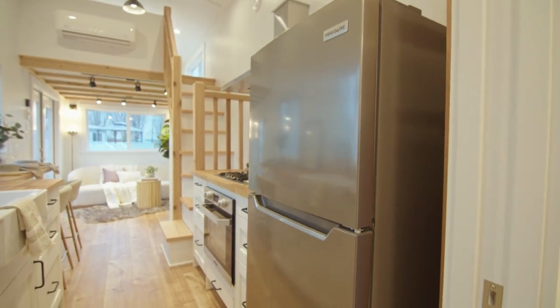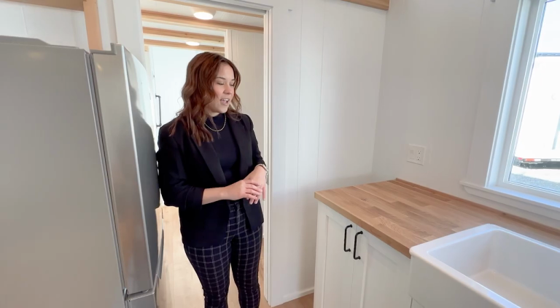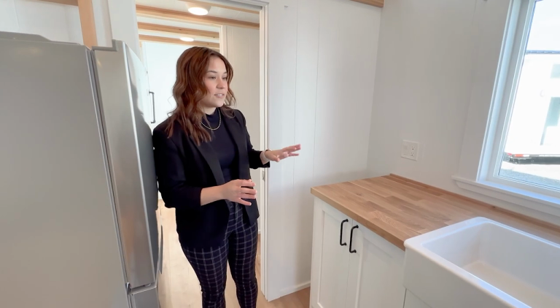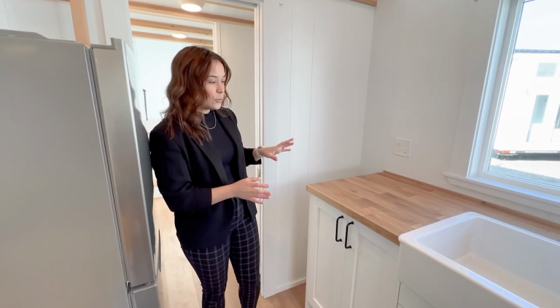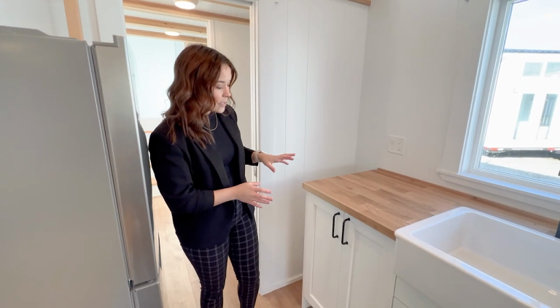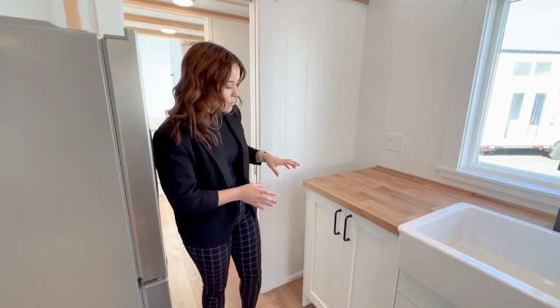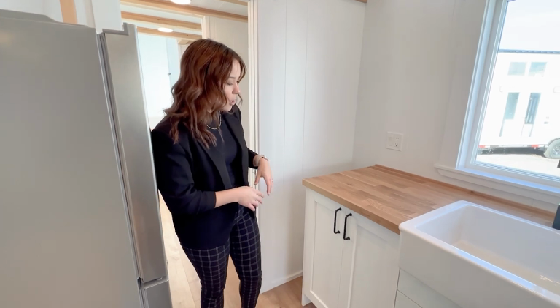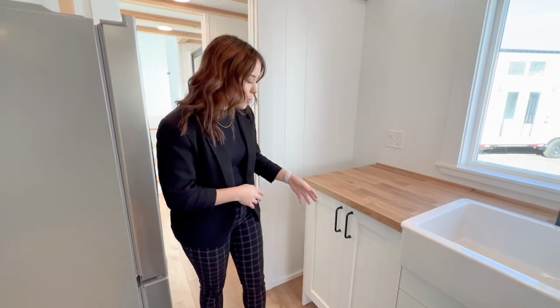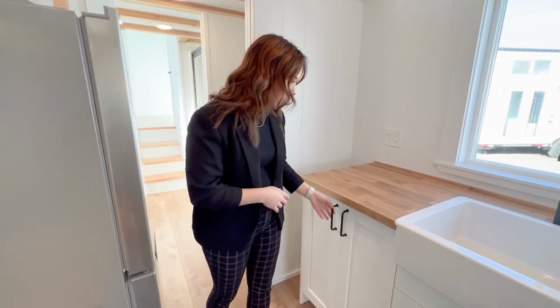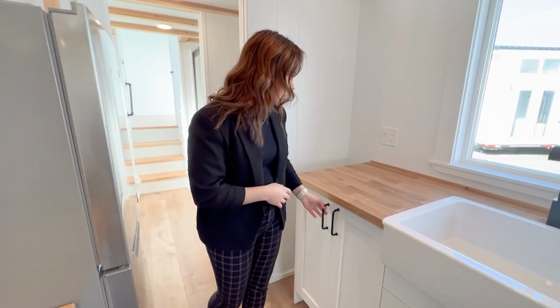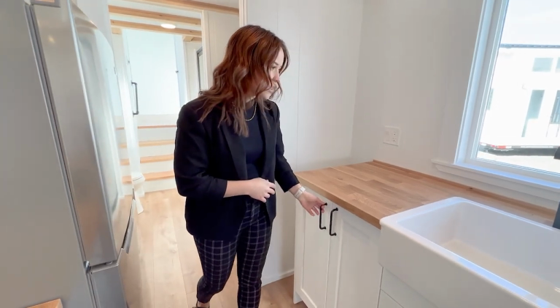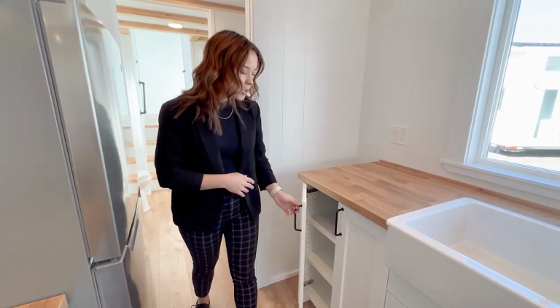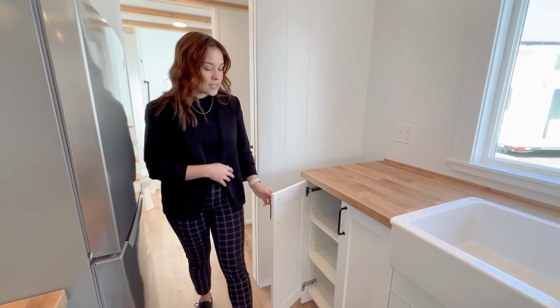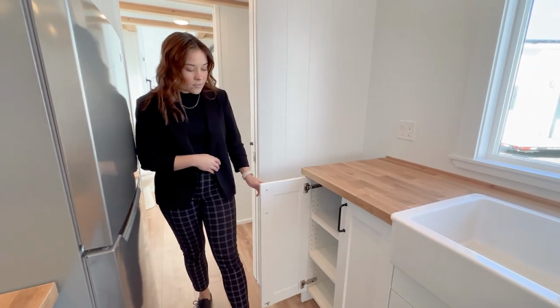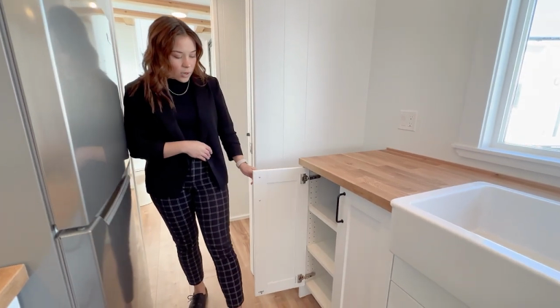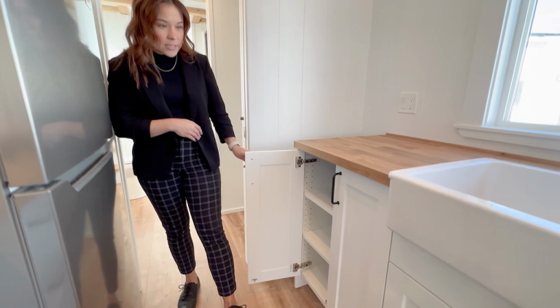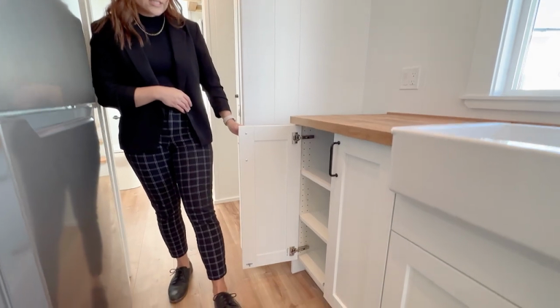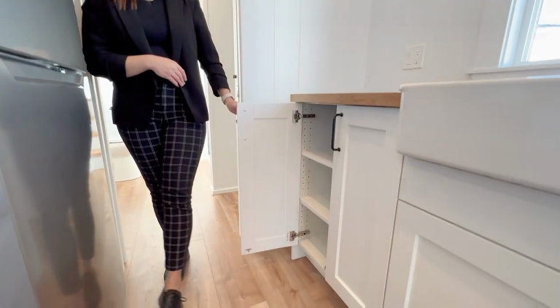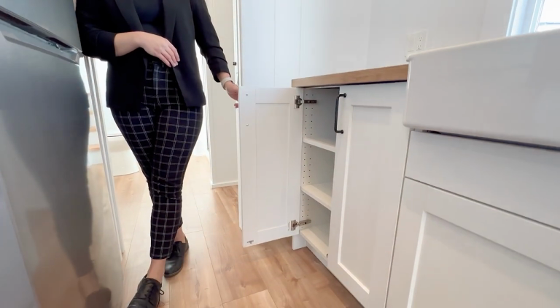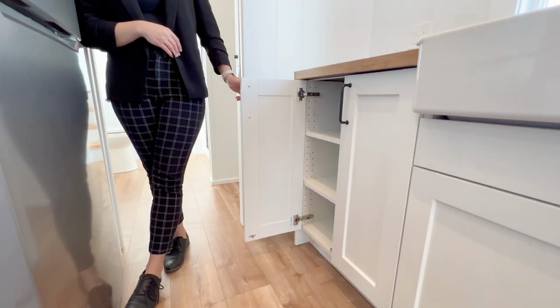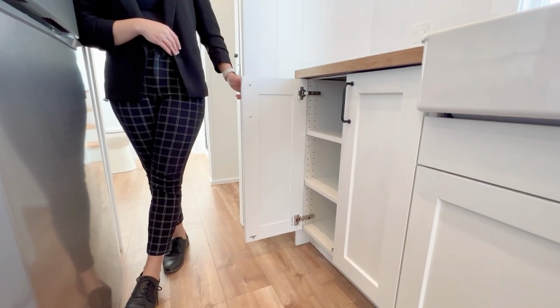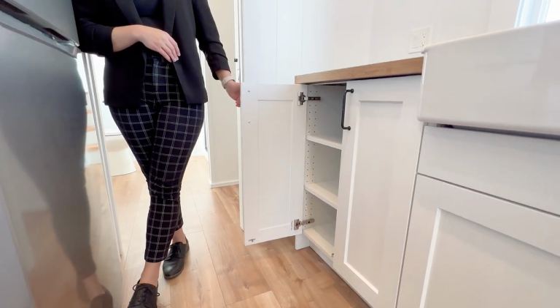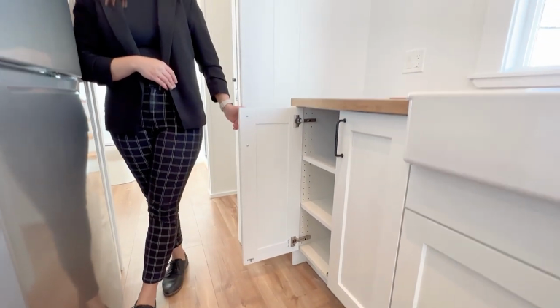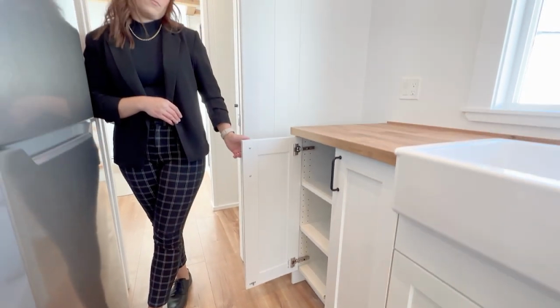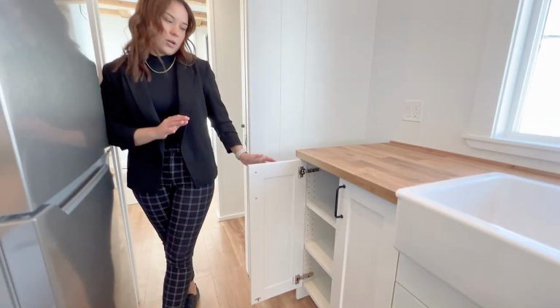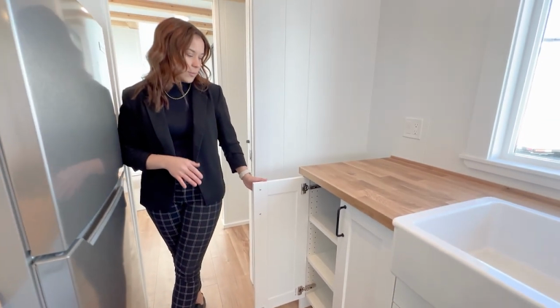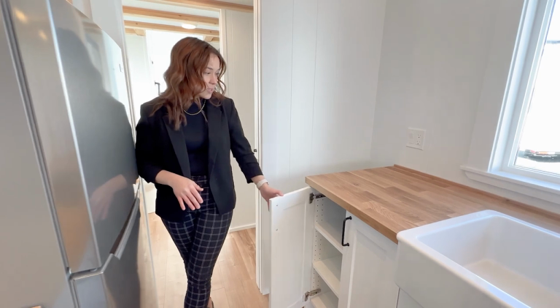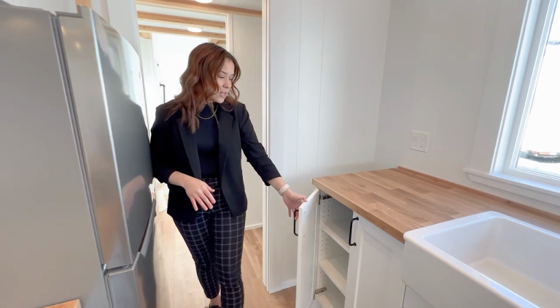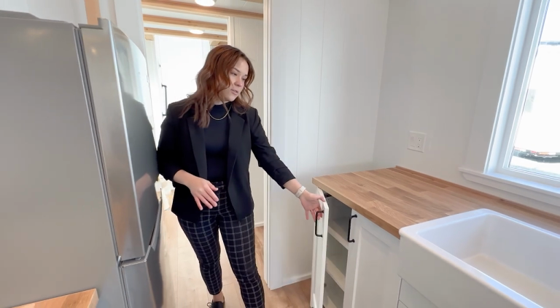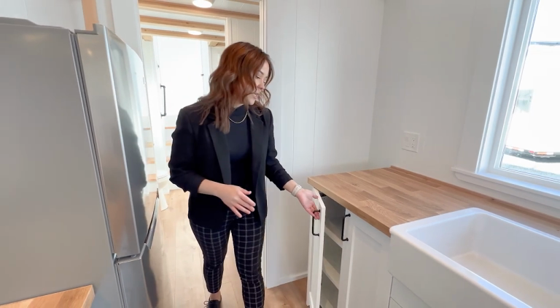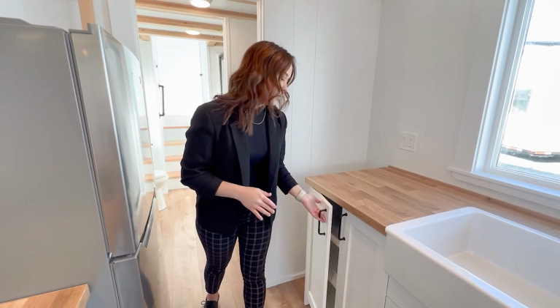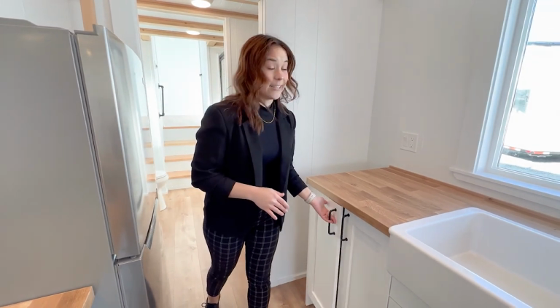And if you do place a custom order, you could opt to have a dishwasher instead of this door cabinet, especially for families or people on super busy schedules. It's obviously a house essential.